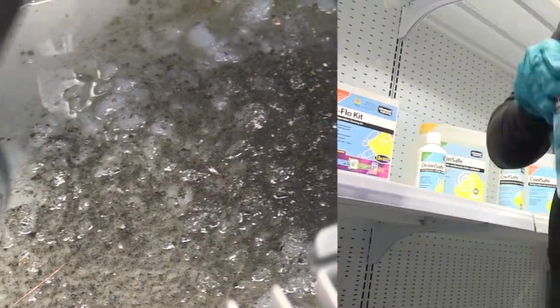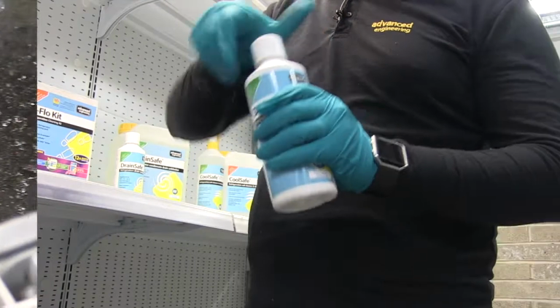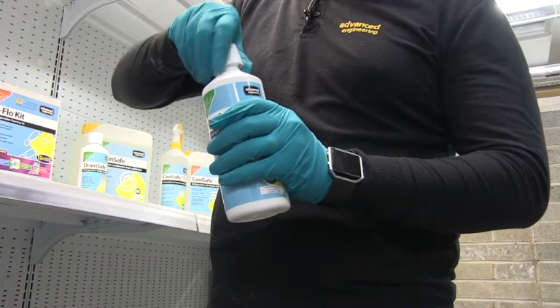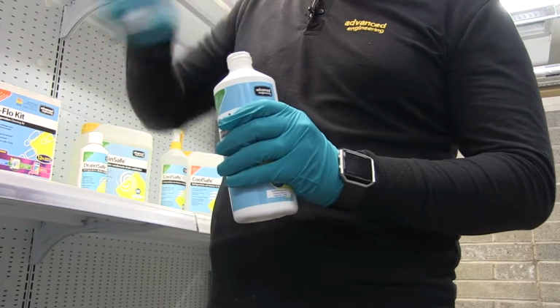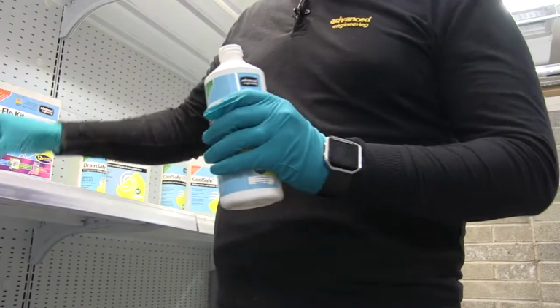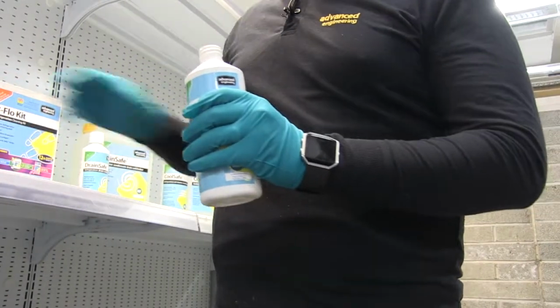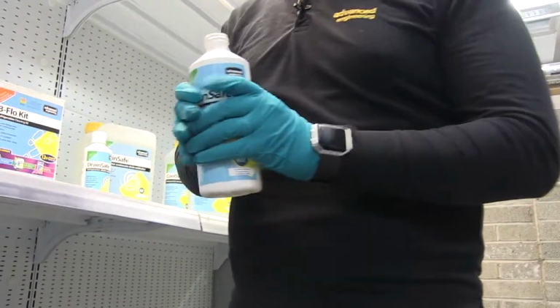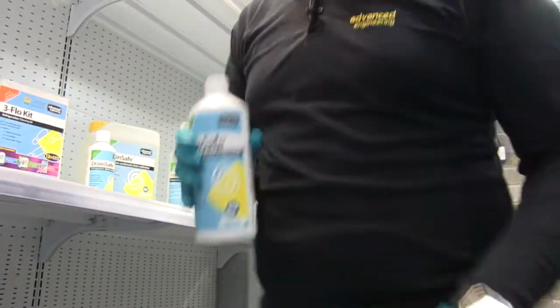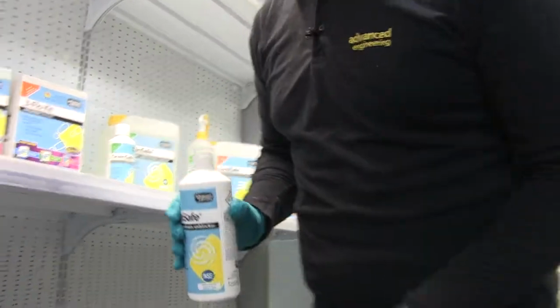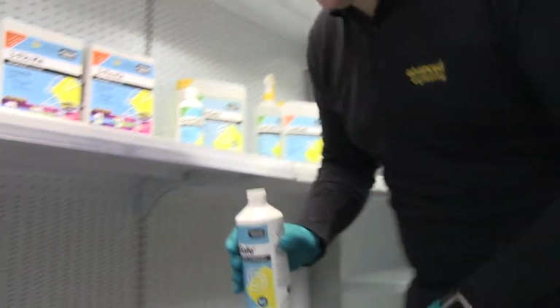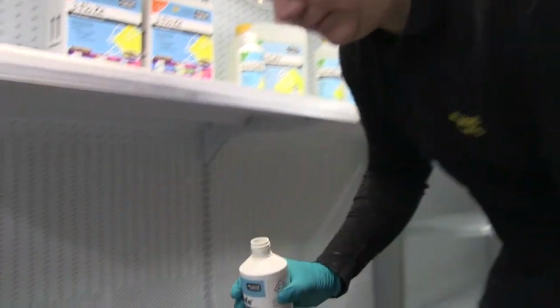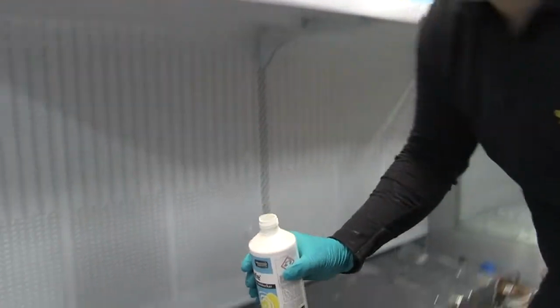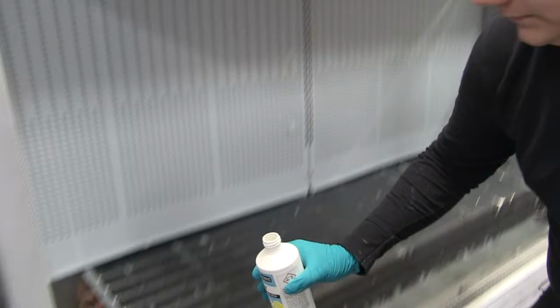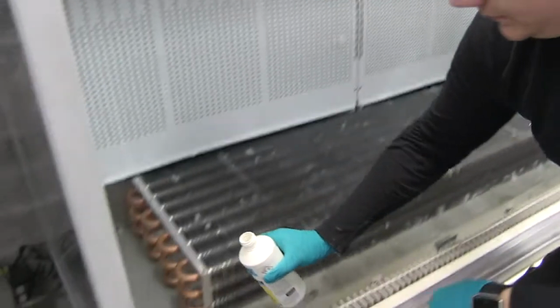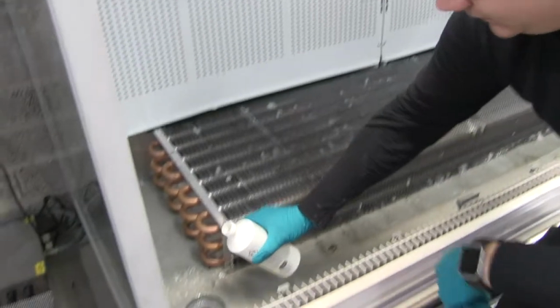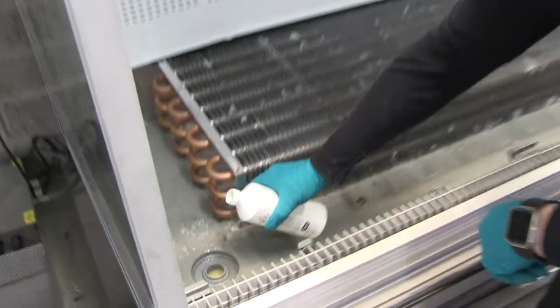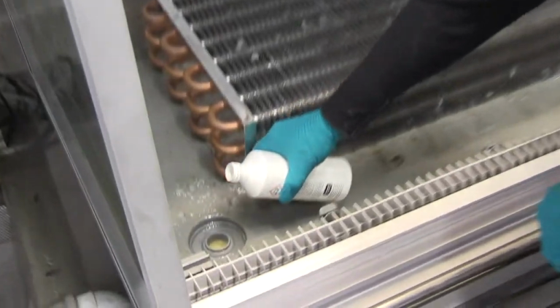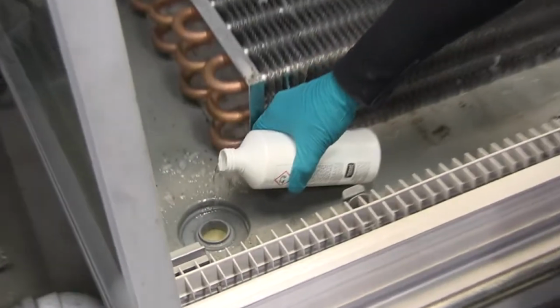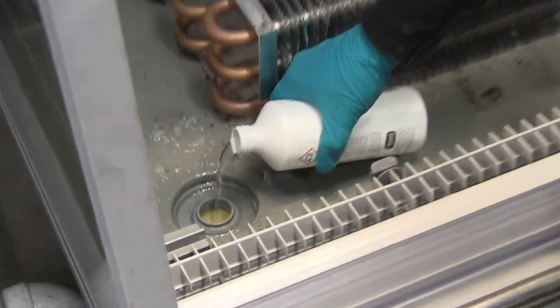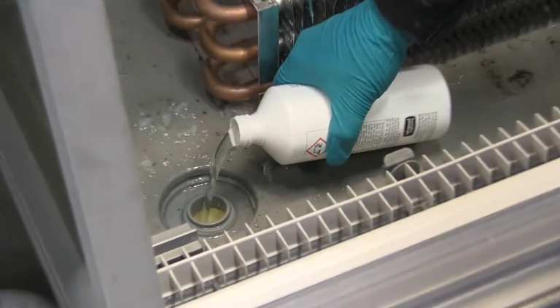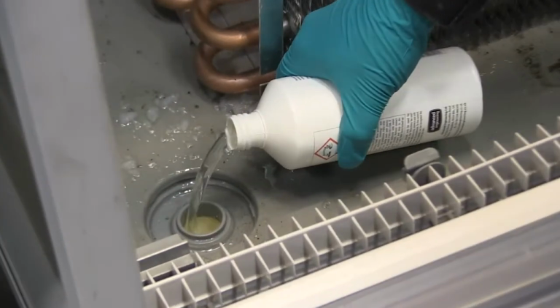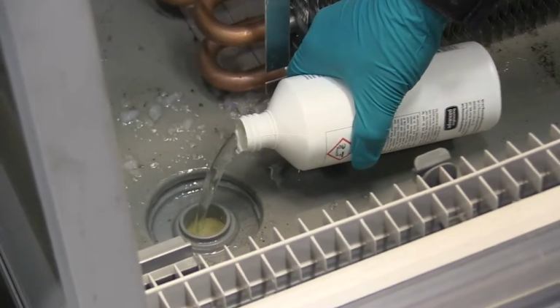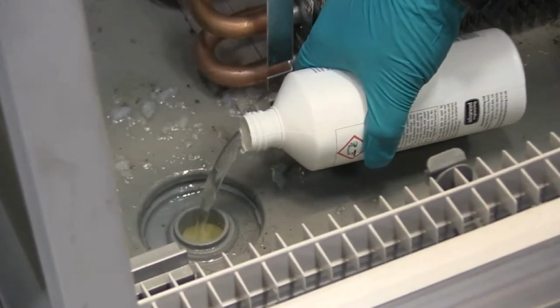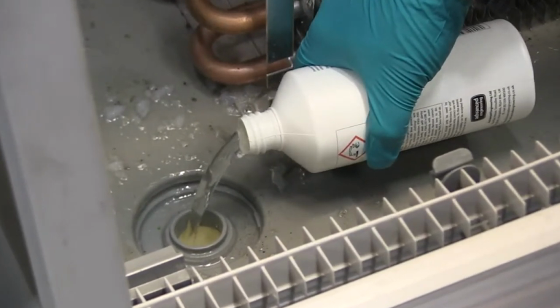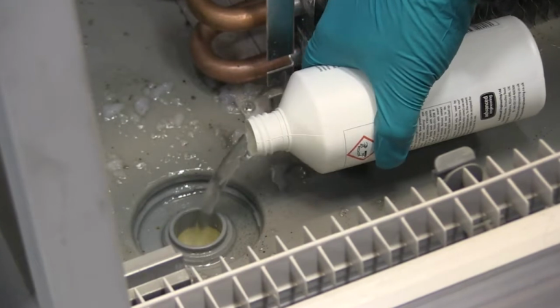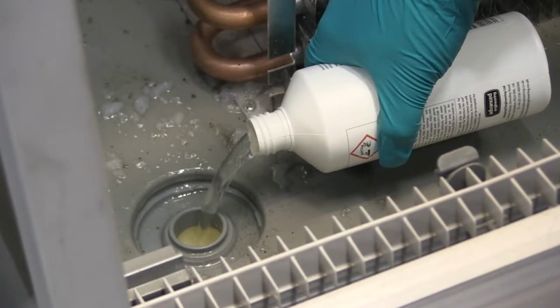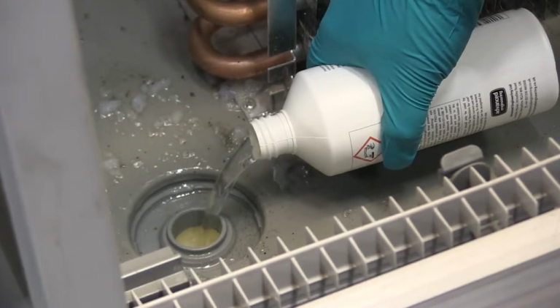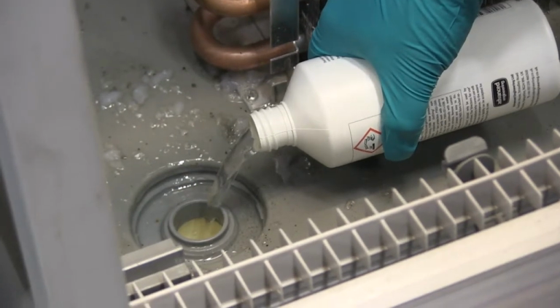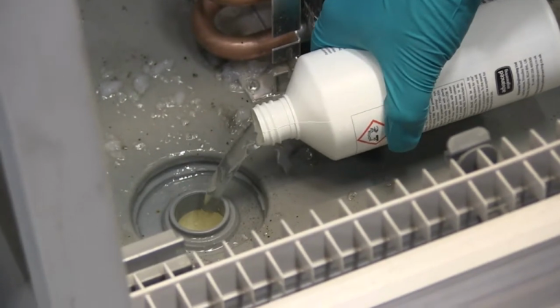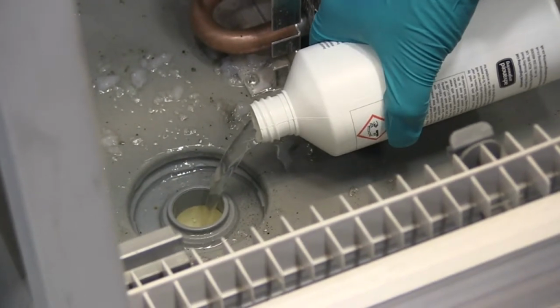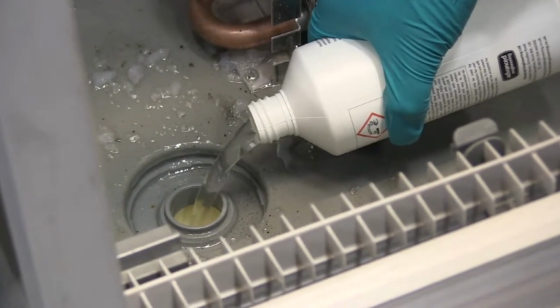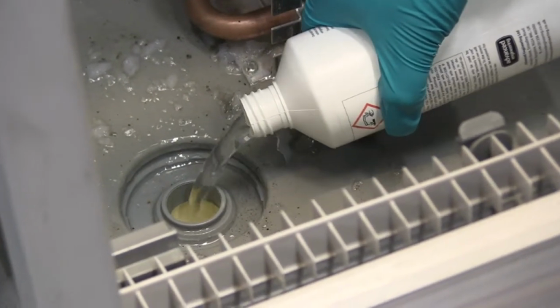This is where Drain Safe comes in. We recommend using 500ml per drain. As it's heavier than water, it will break down any residual exopolysaccharide blockages further down the drain, ensuring that you have a free flowing line using hydrolysis.